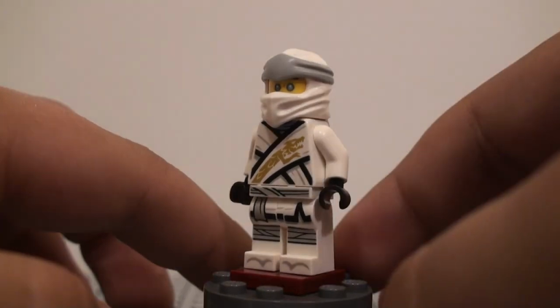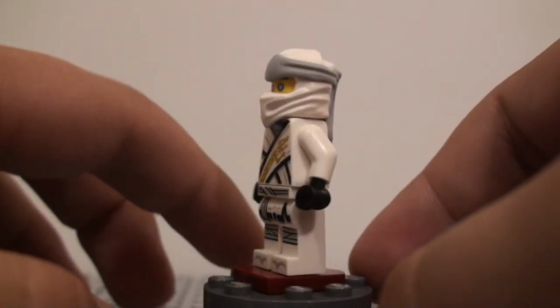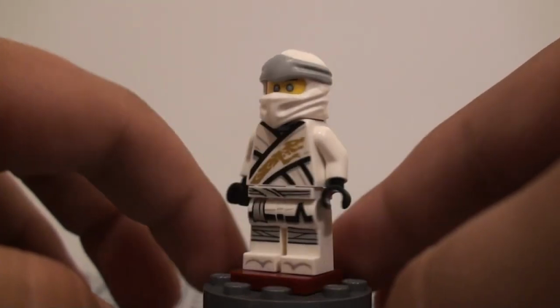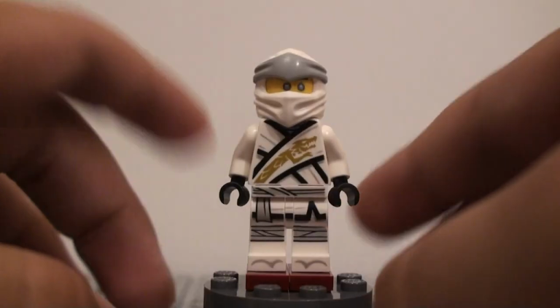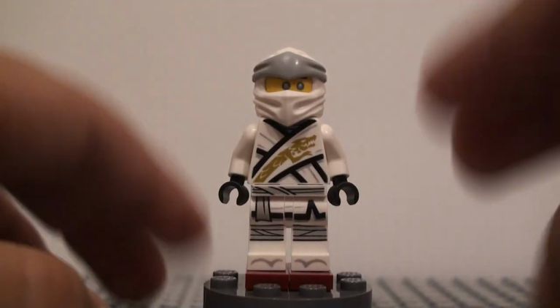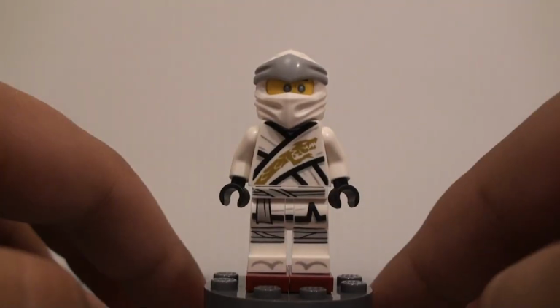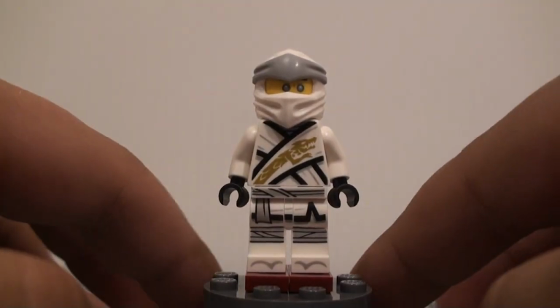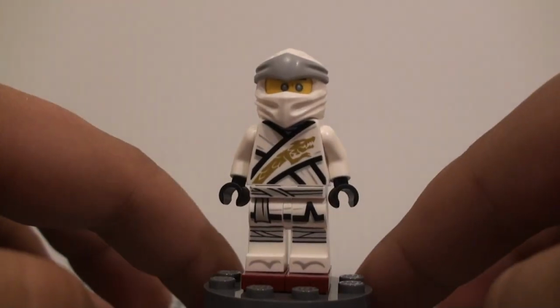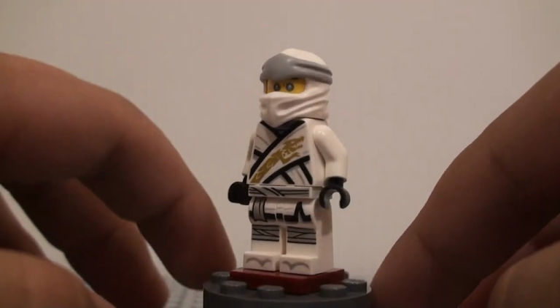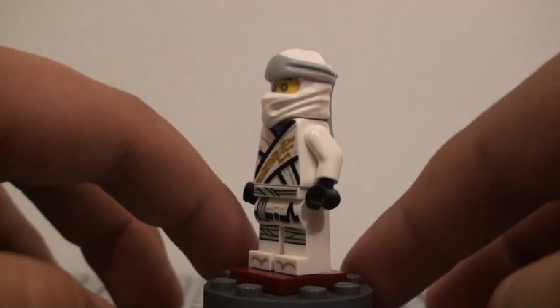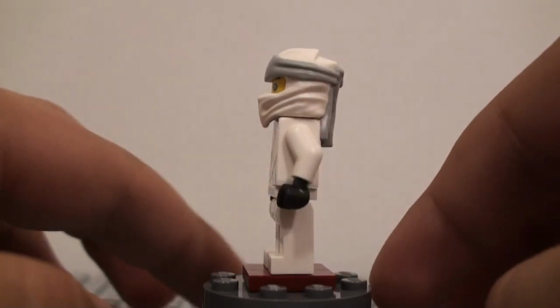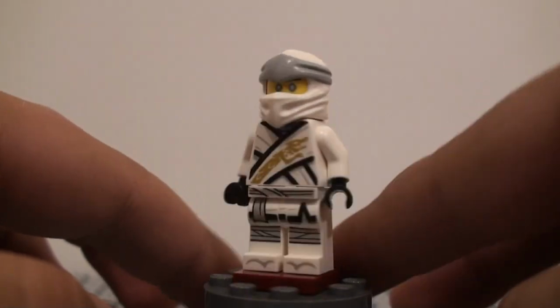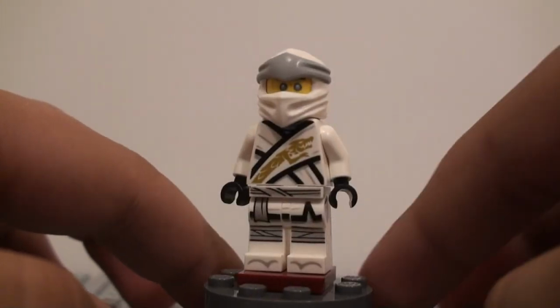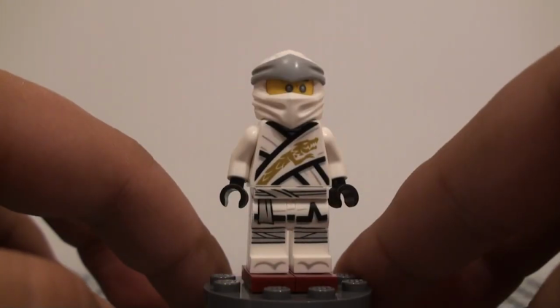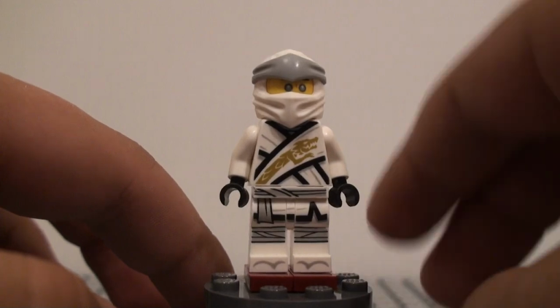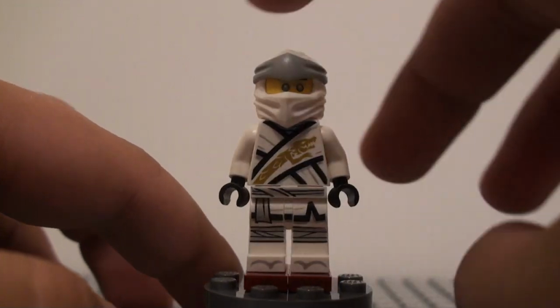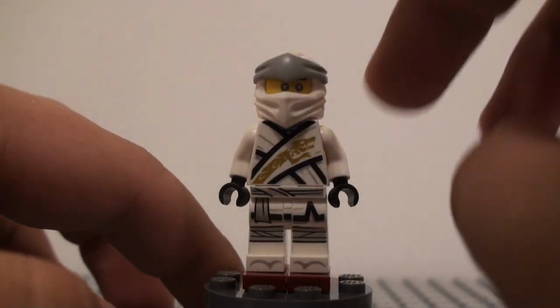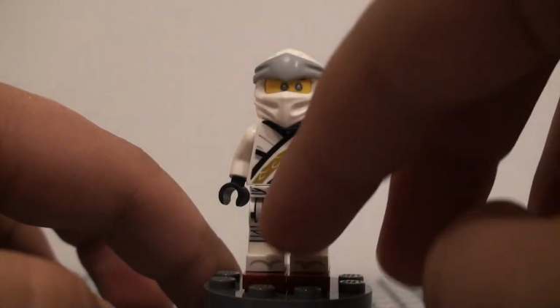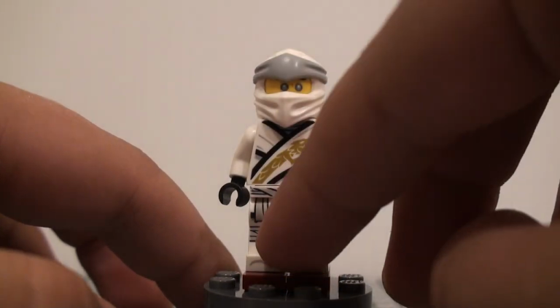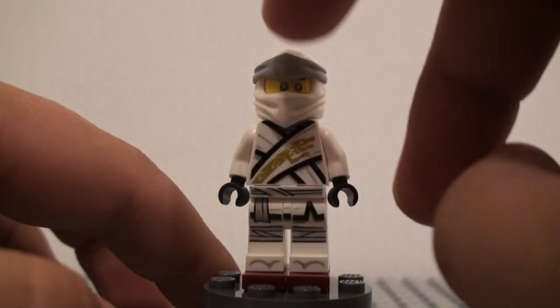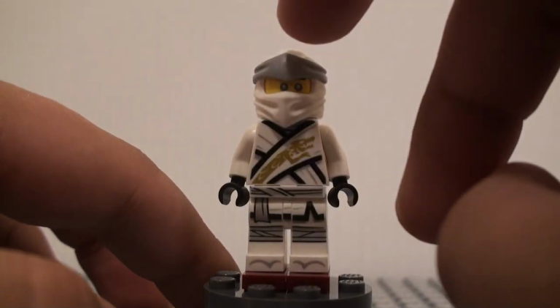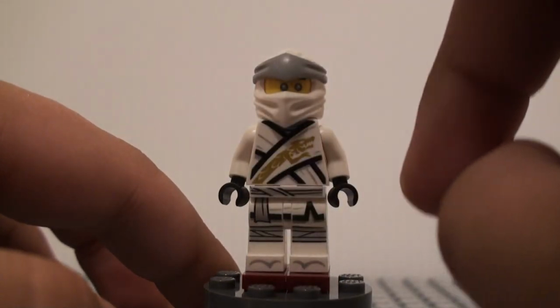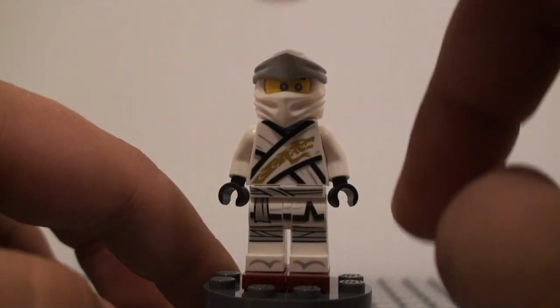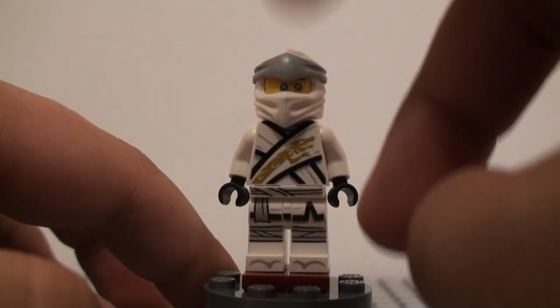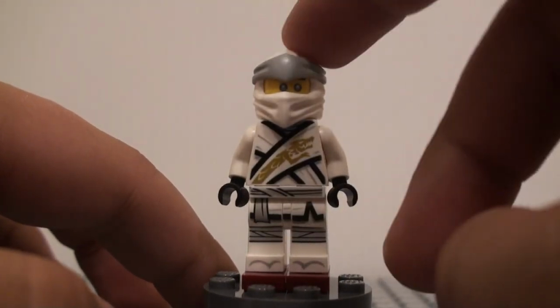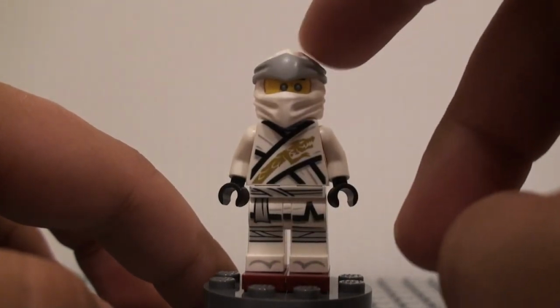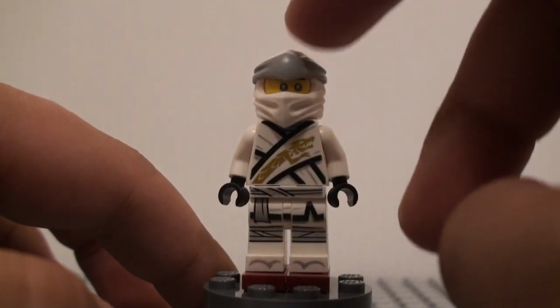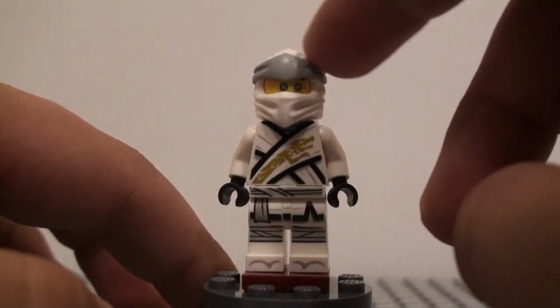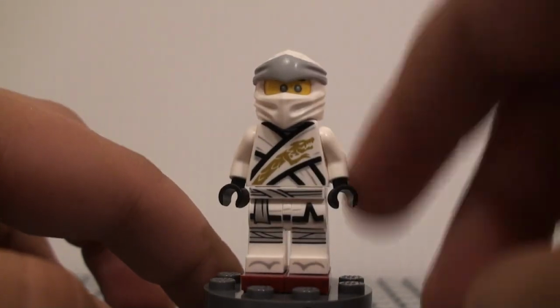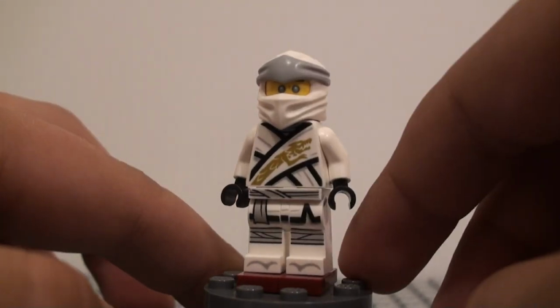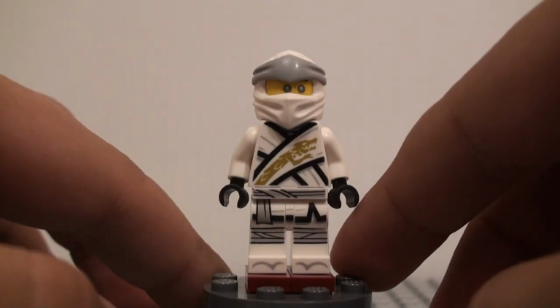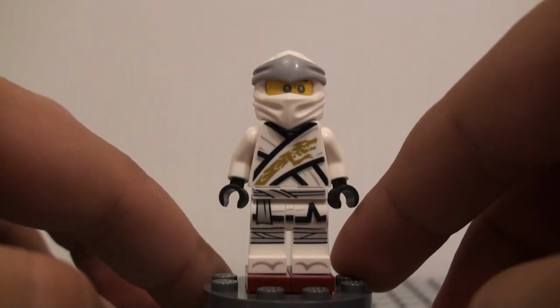So now I'm just going to start actually going over the figure. I'm going to start off with the legs and go from there, and I'll end with the hood opinions.